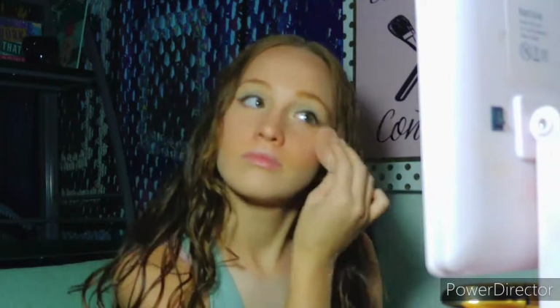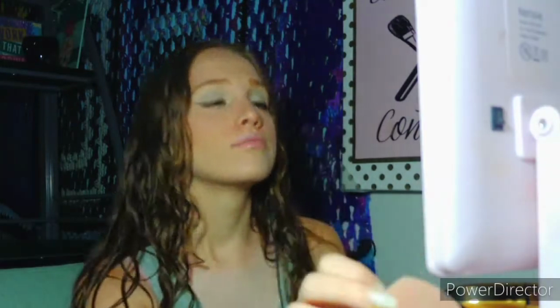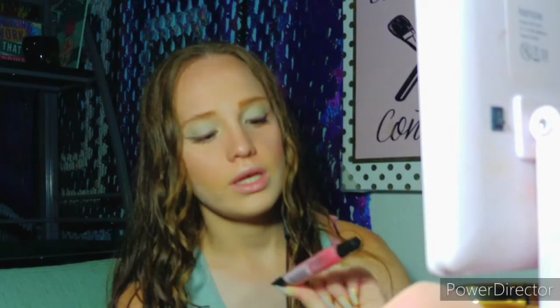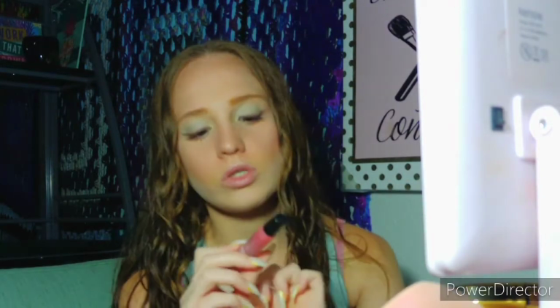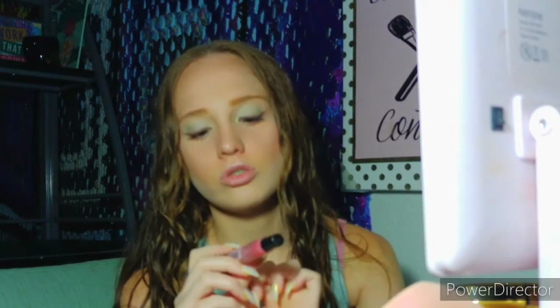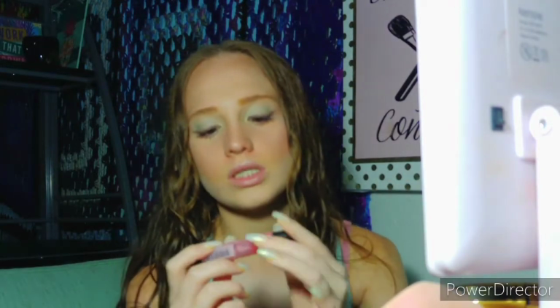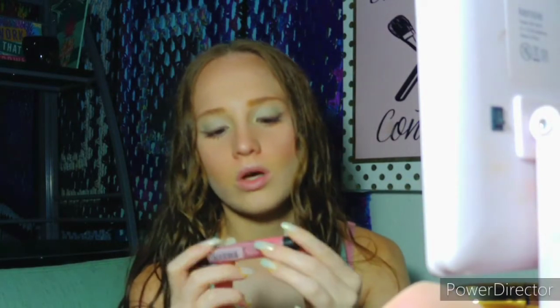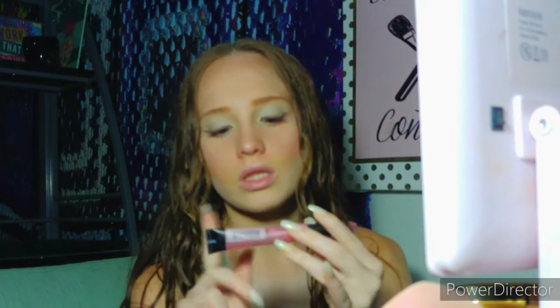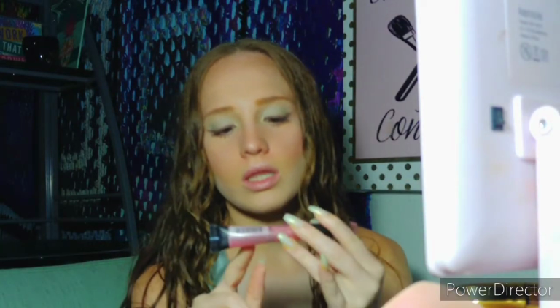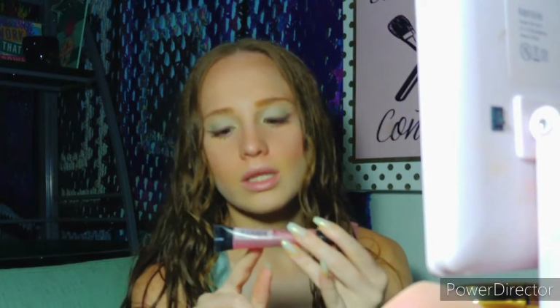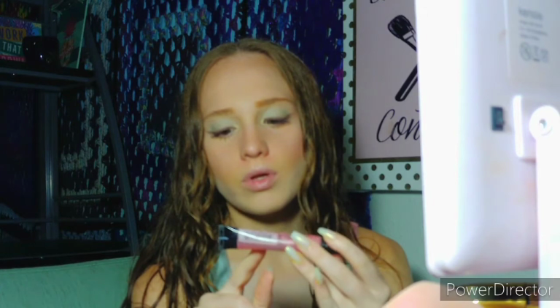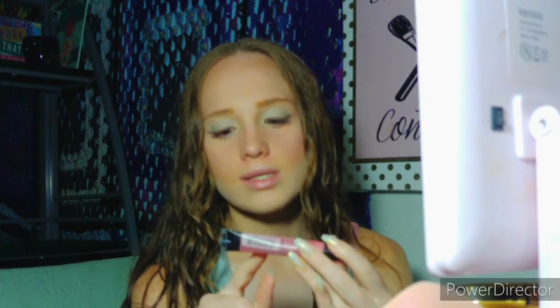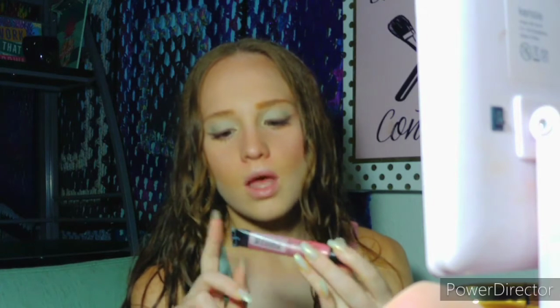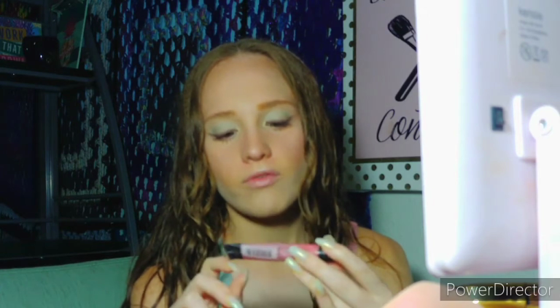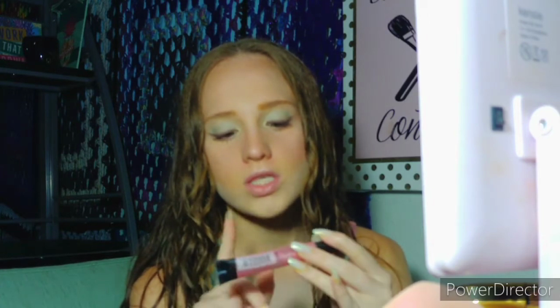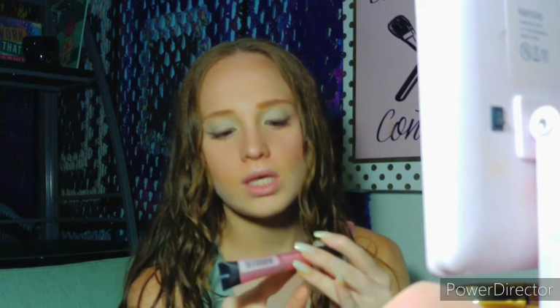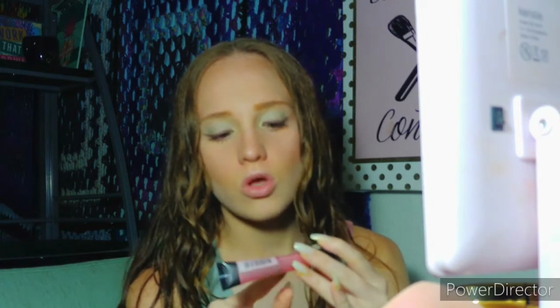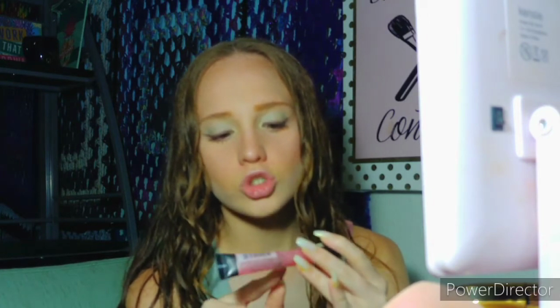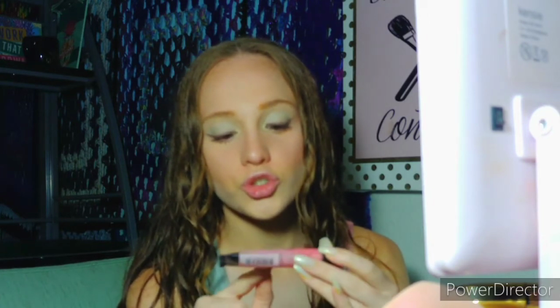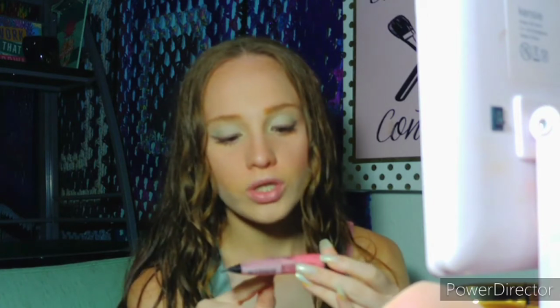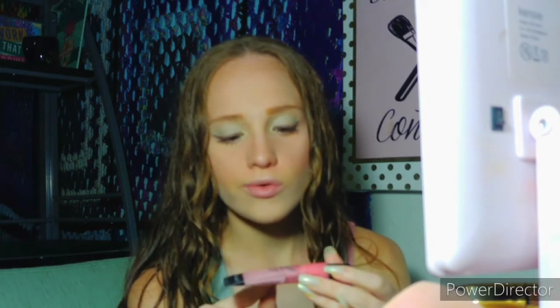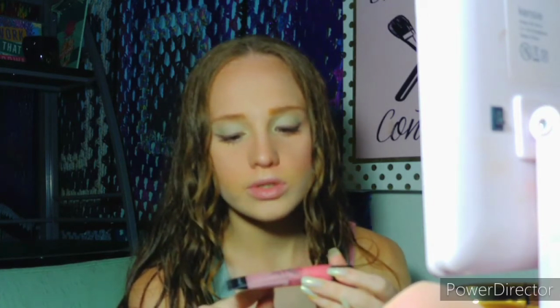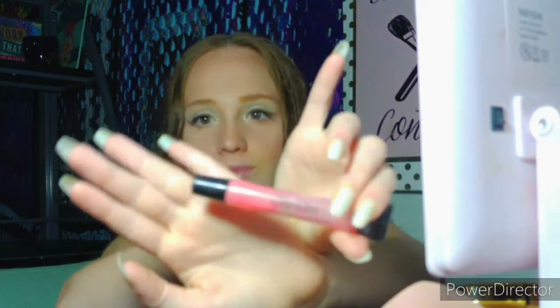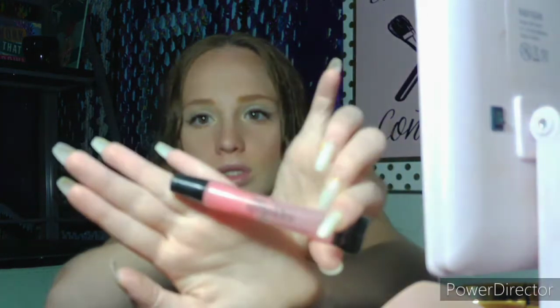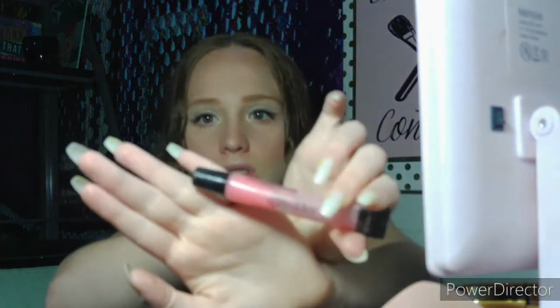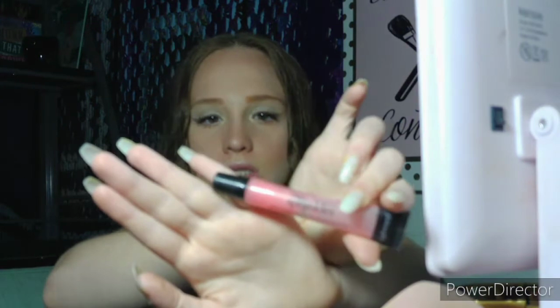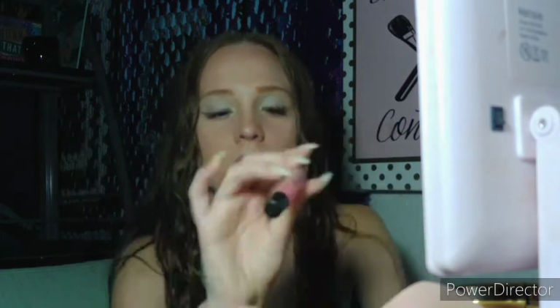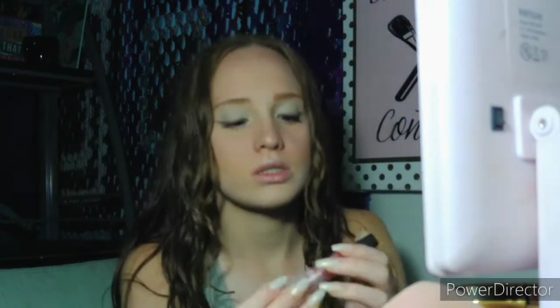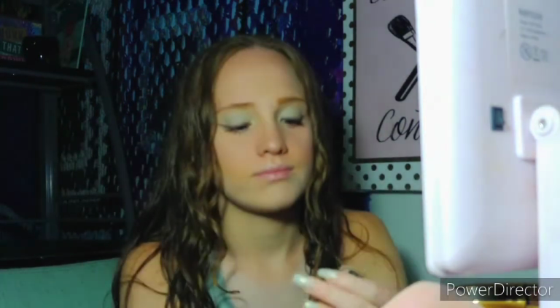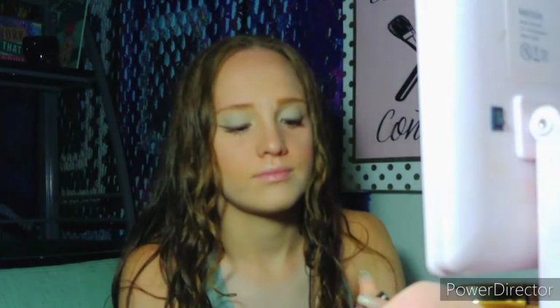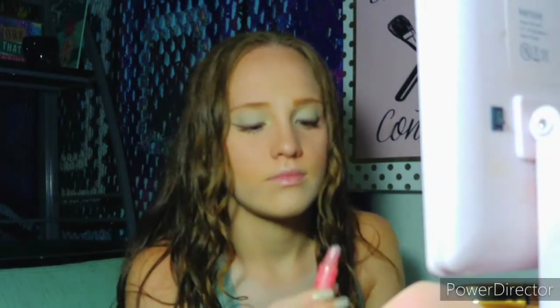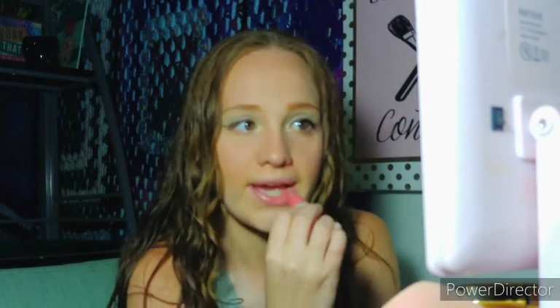The final thing I'm going to do is put on this lip gloss by Philosophy — it's called Sugar Sprinkles. And this is what the finished look looks like.